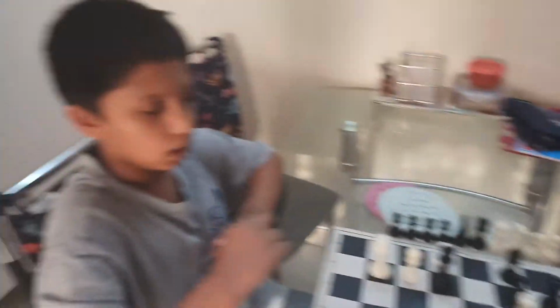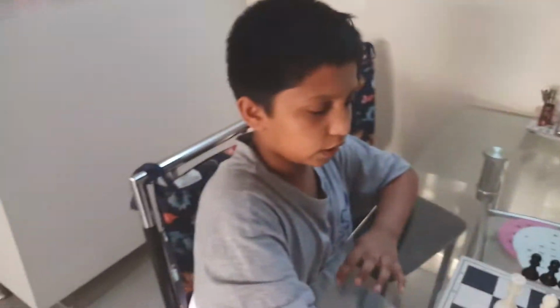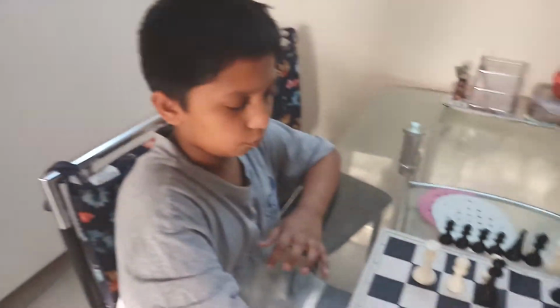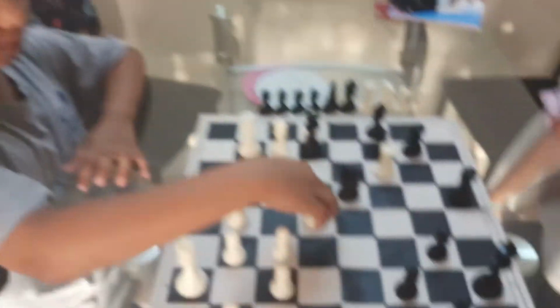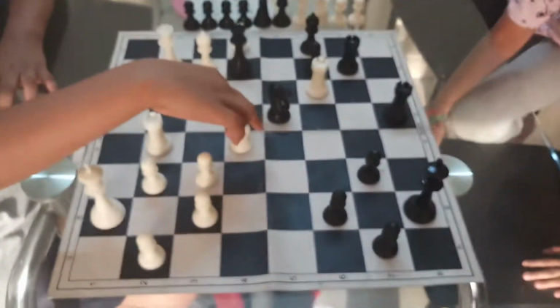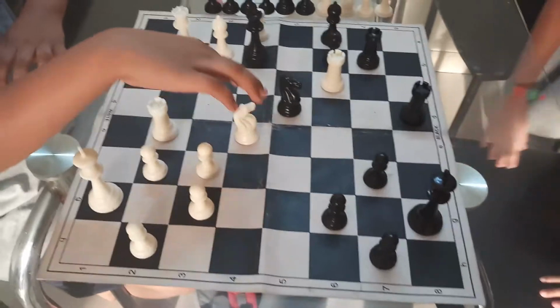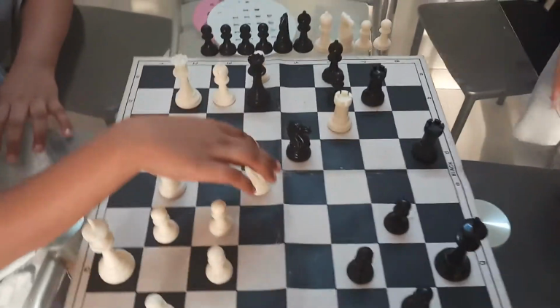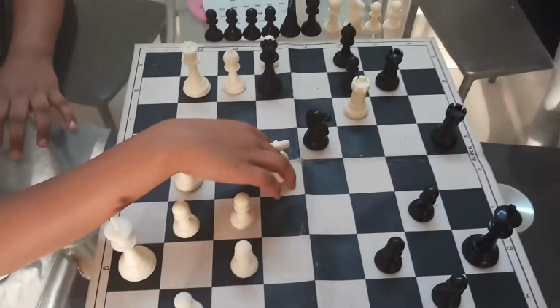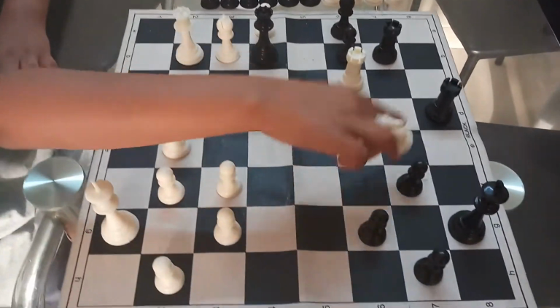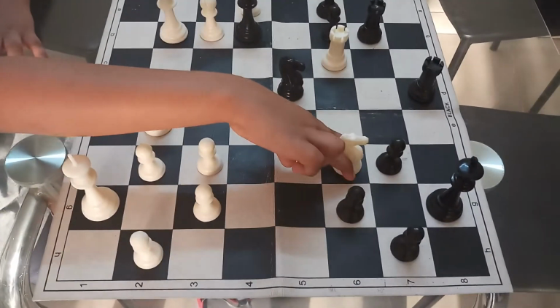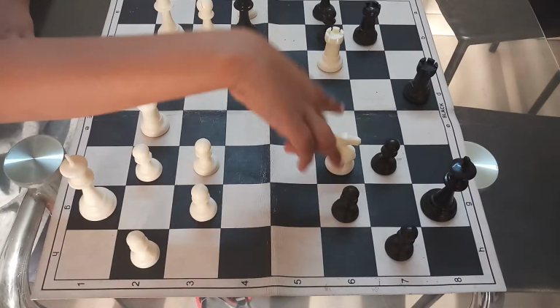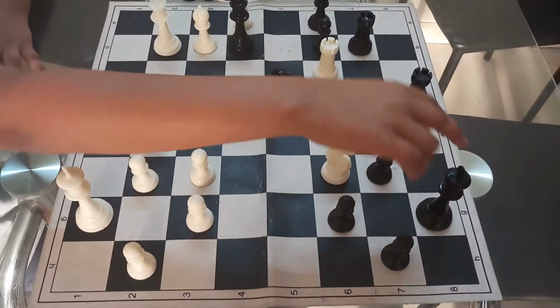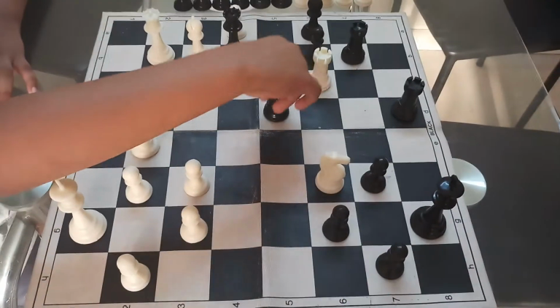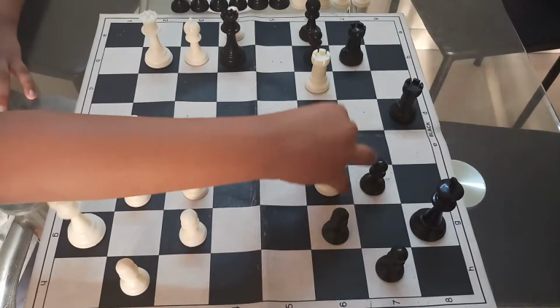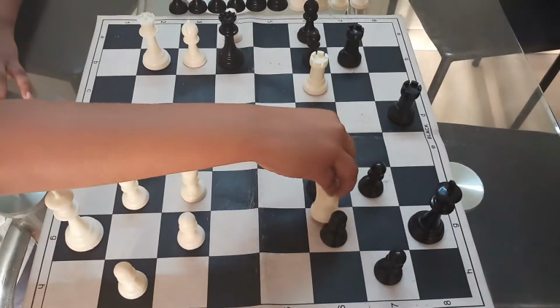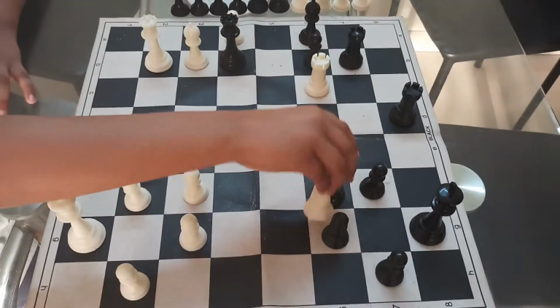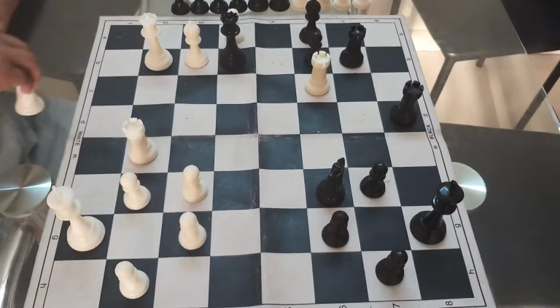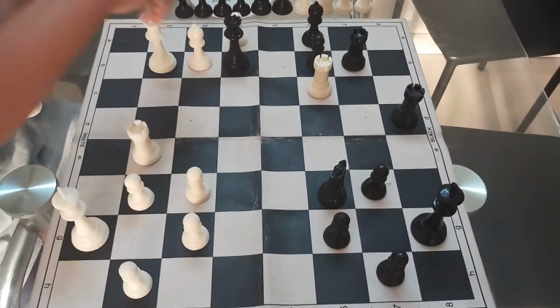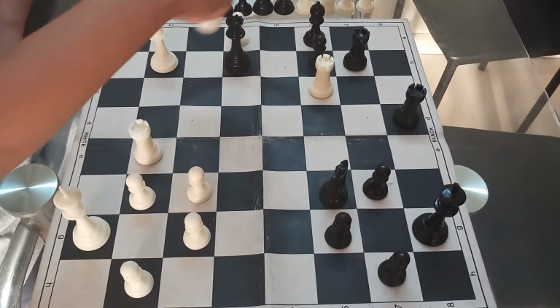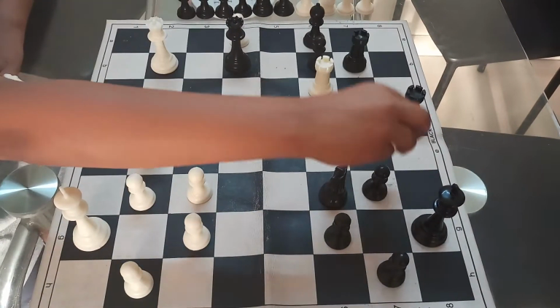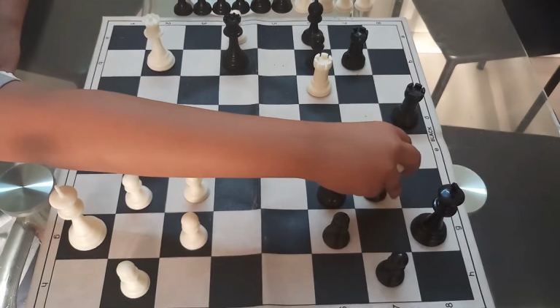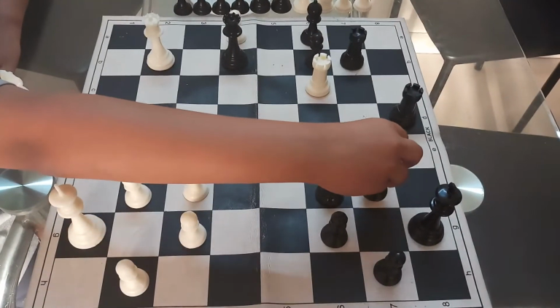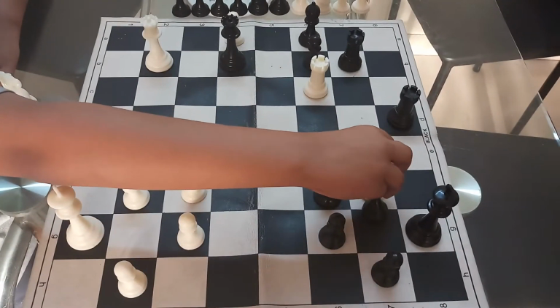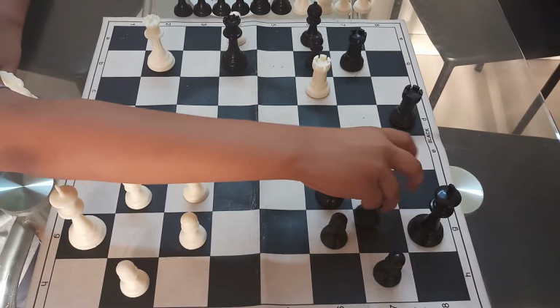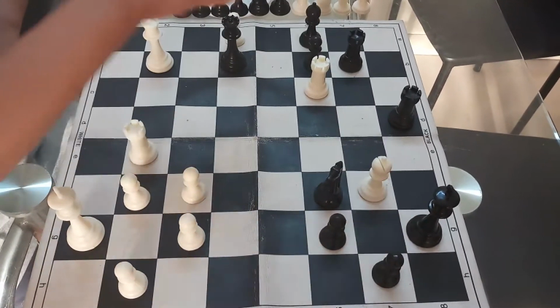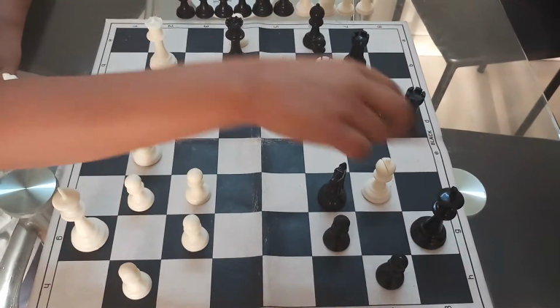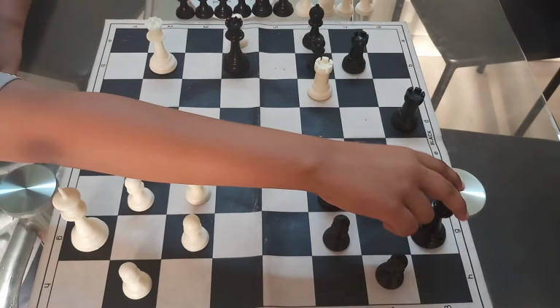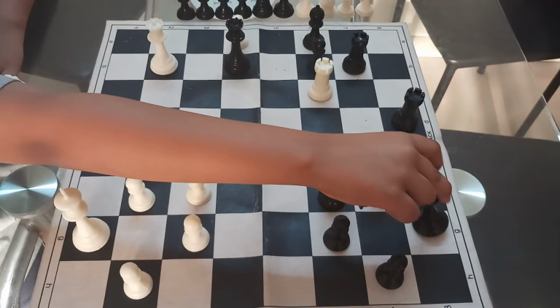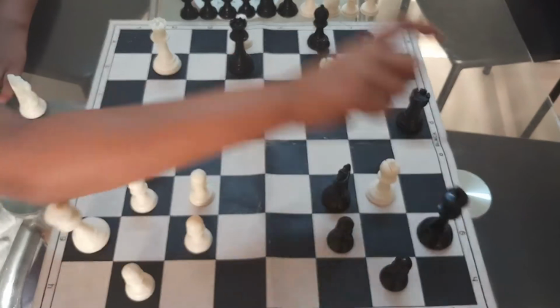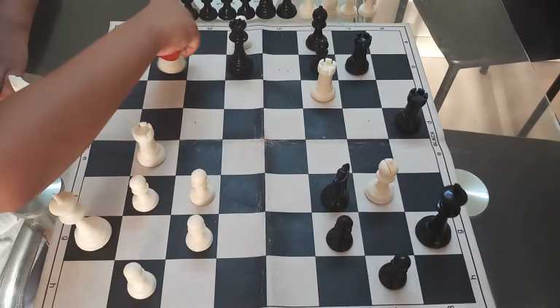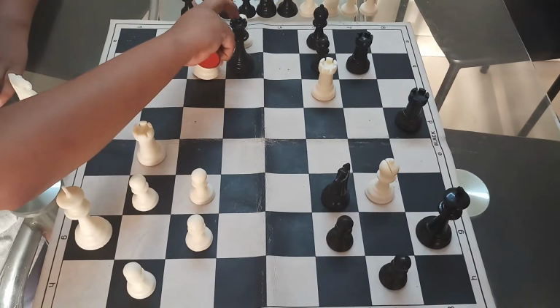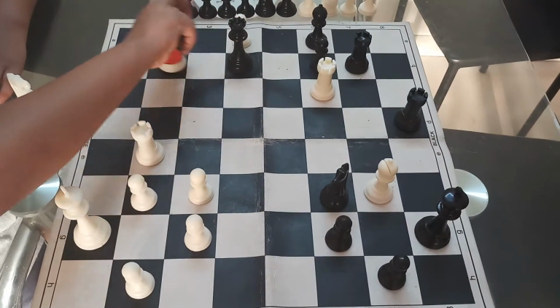So friends, this chess position starts with Nf6. If the knight captures, then Bxf7, Kxf7, and the queen is gone.